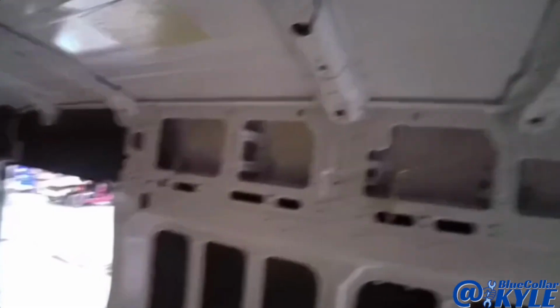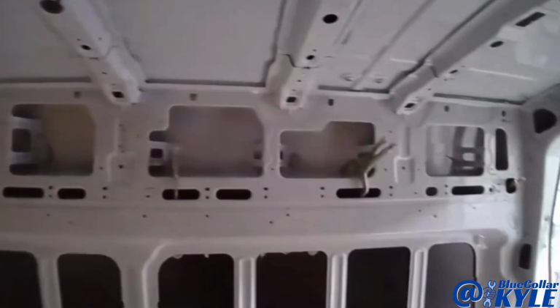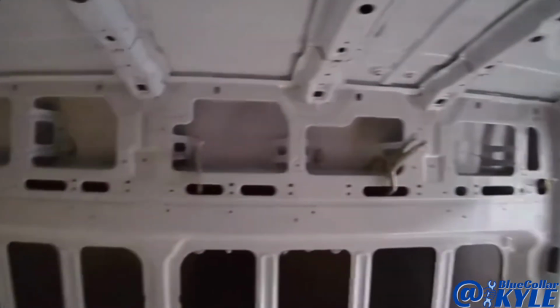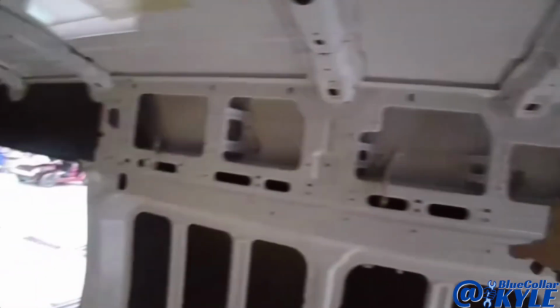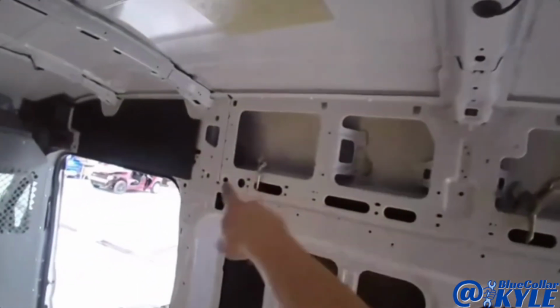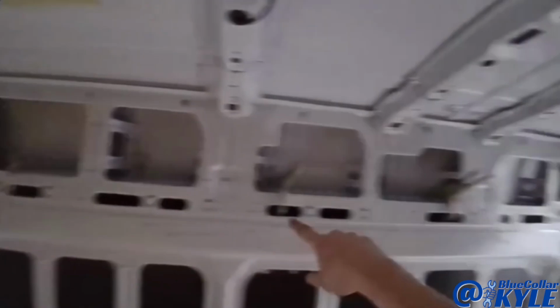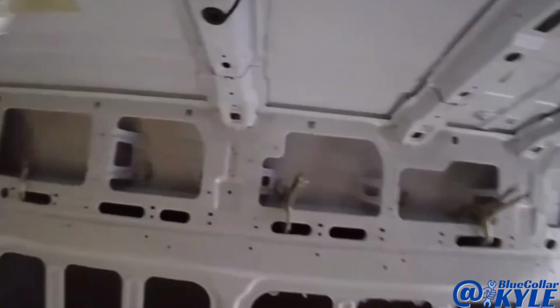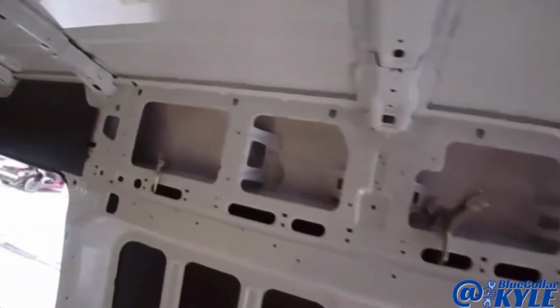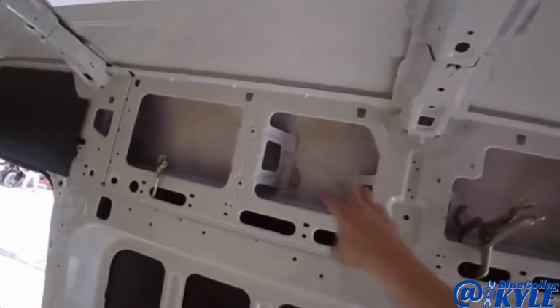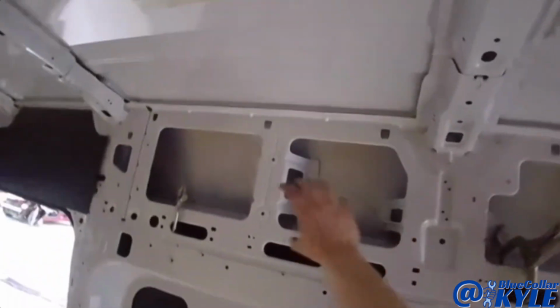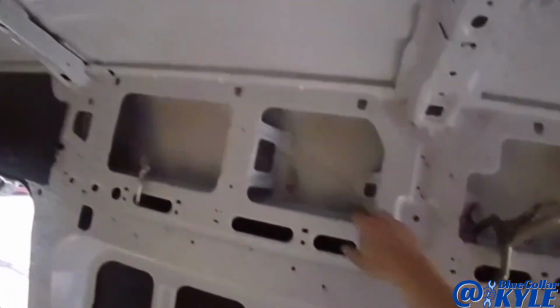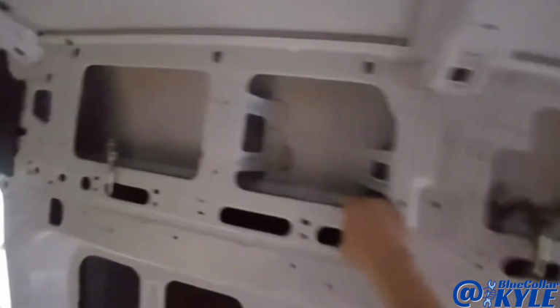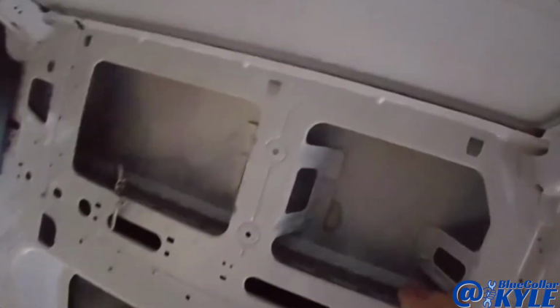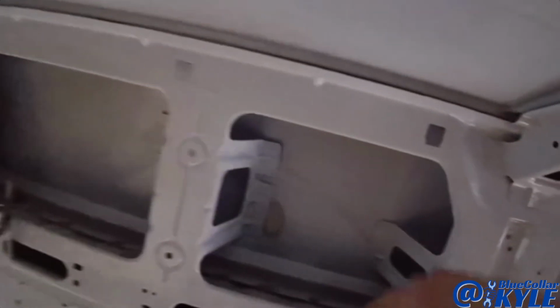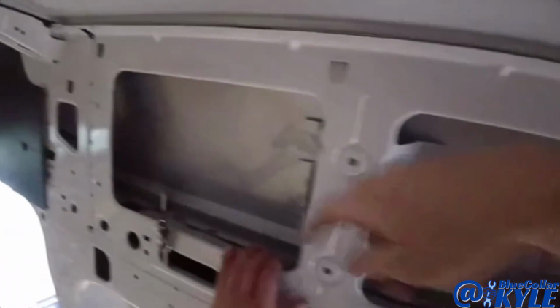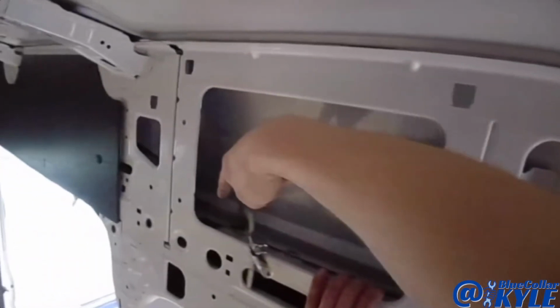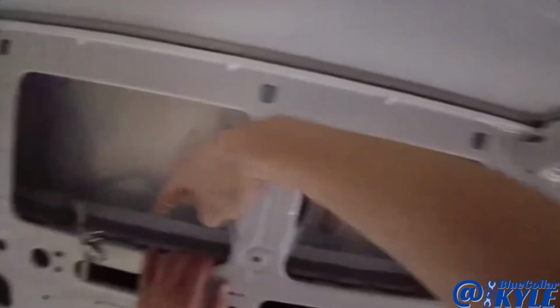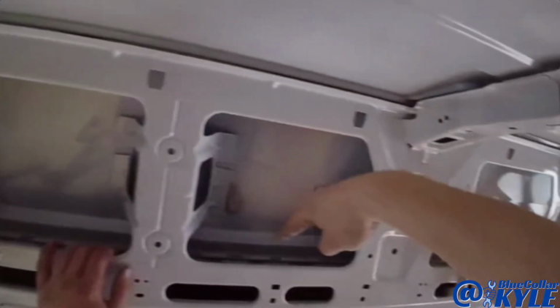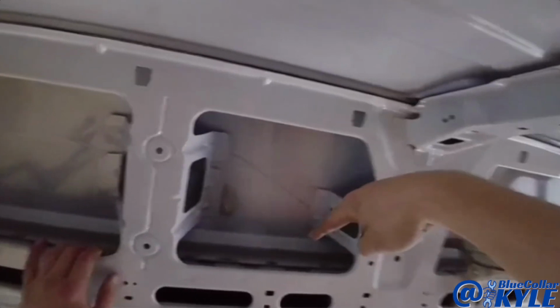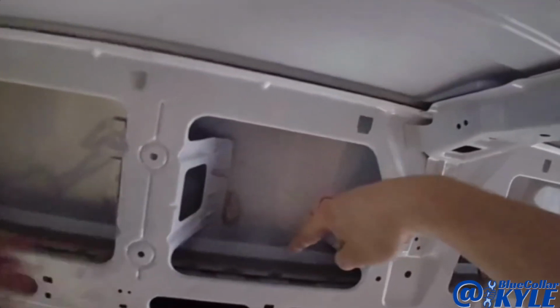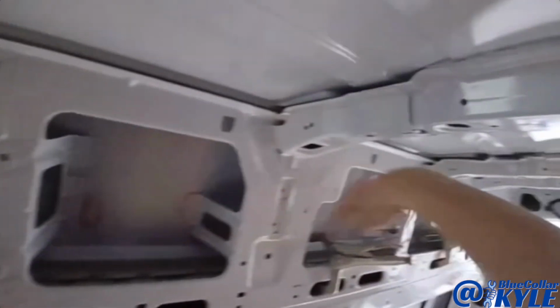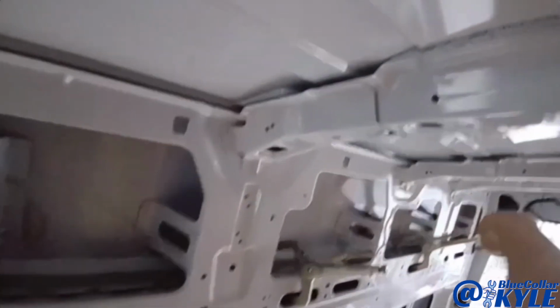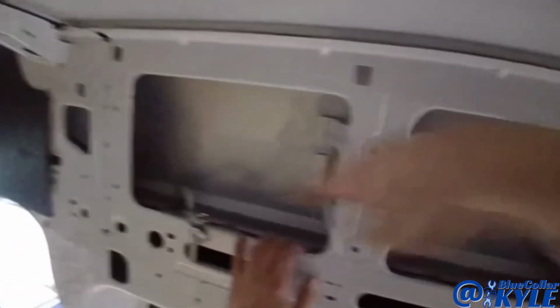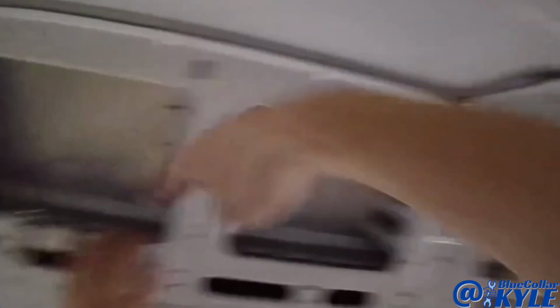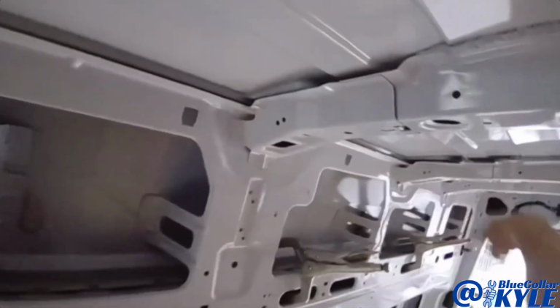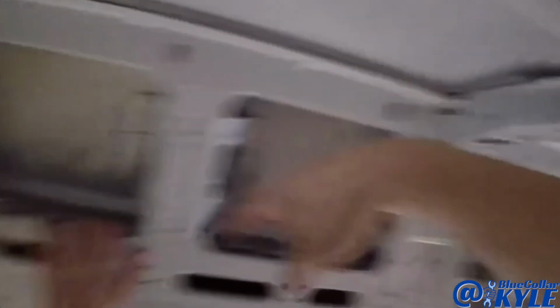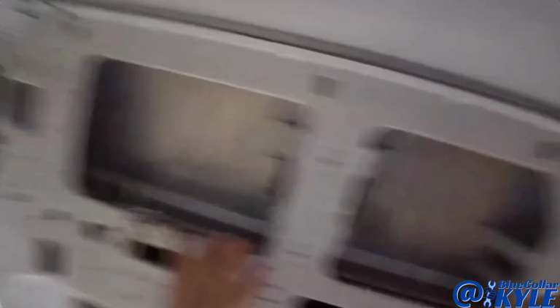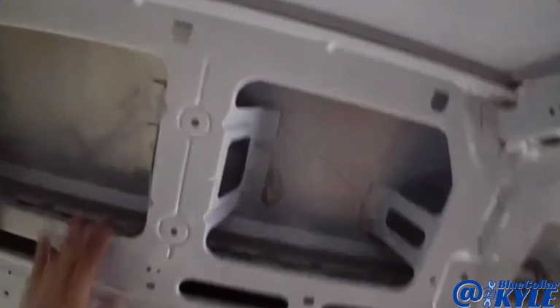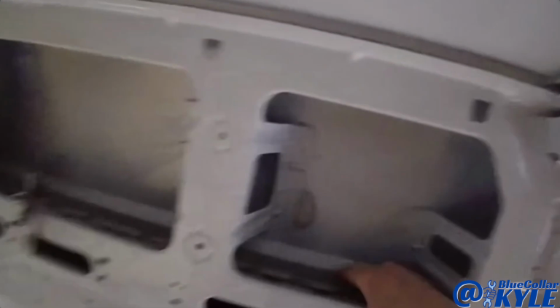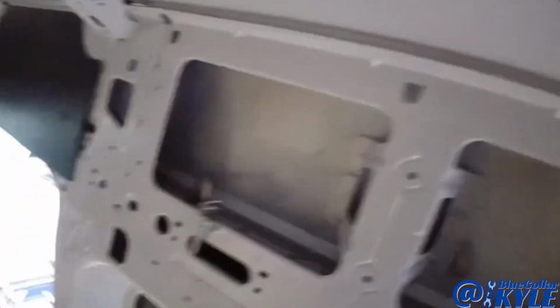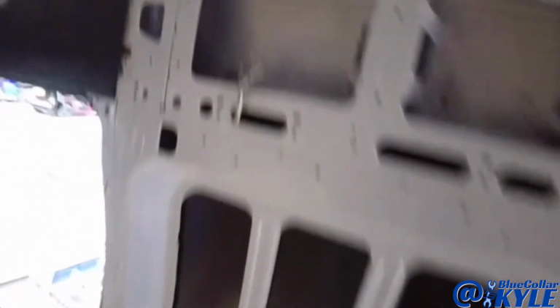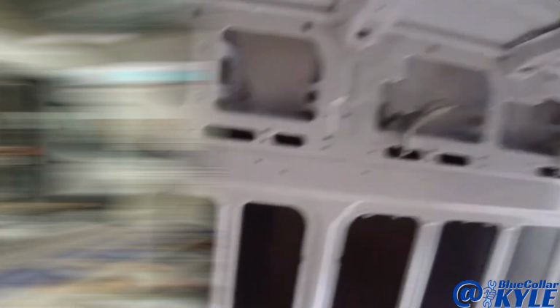You guys can see on the inside I have these vice grips up in here holding the top where it's supposed to be, and I'm actually going to plug weld this all the way across on the inside — that's how the top is going to be welded.